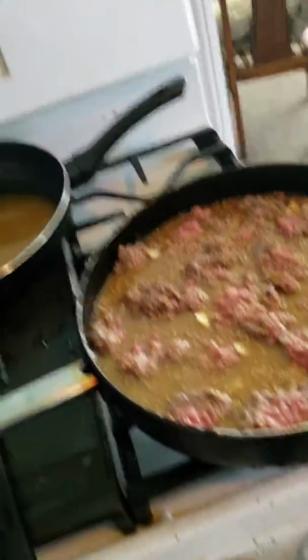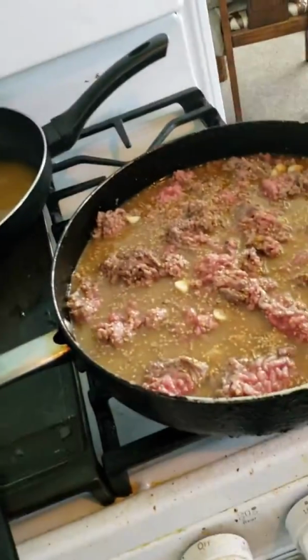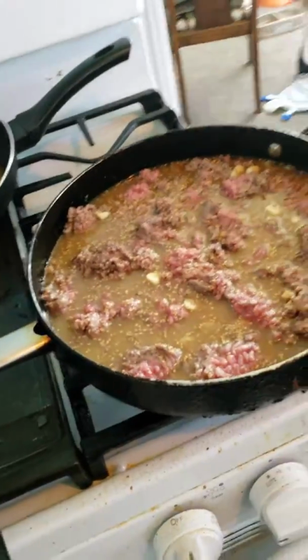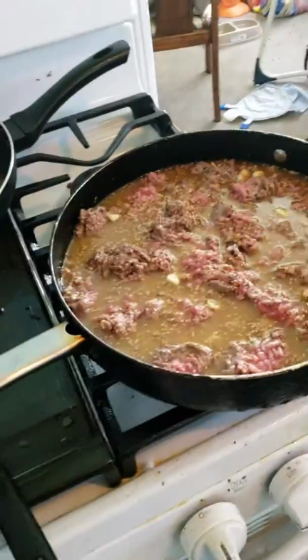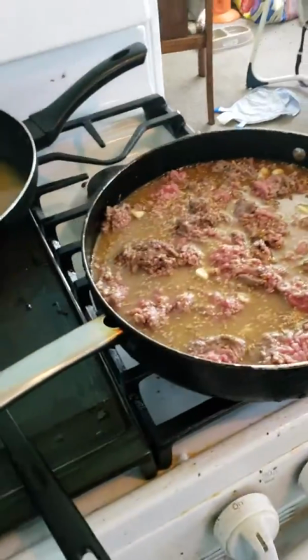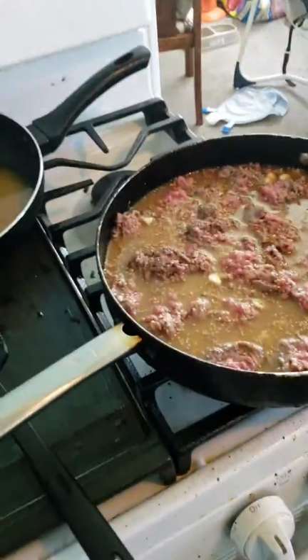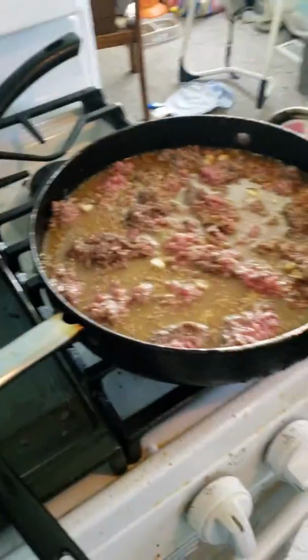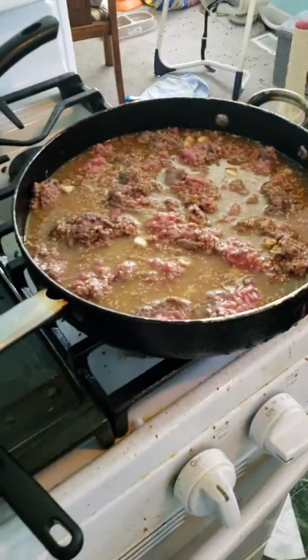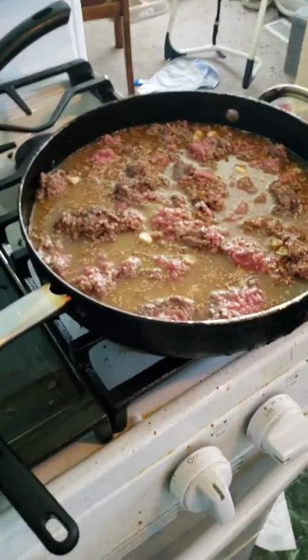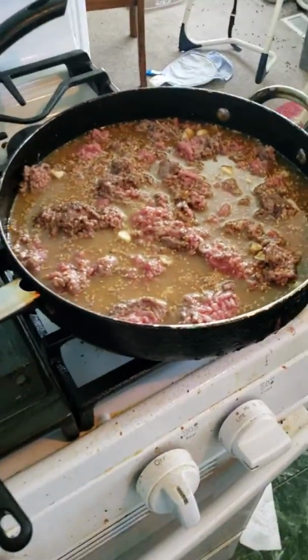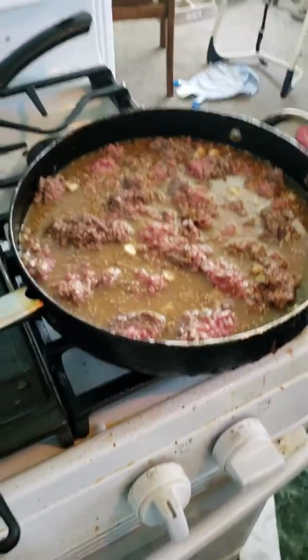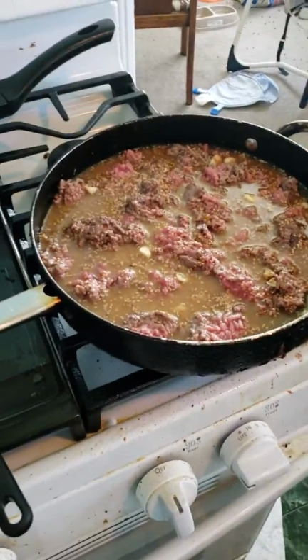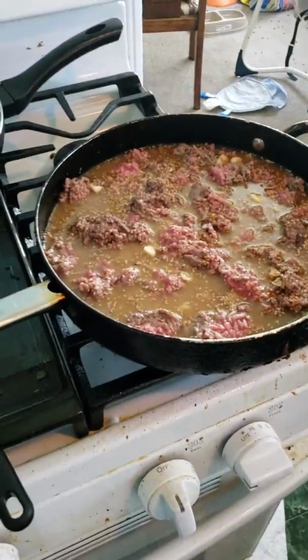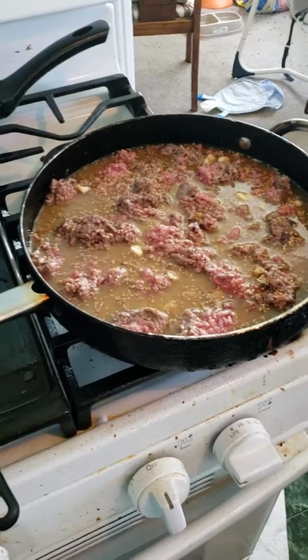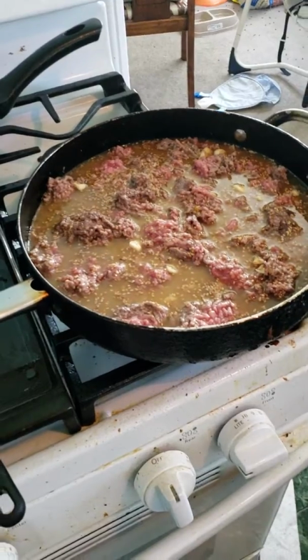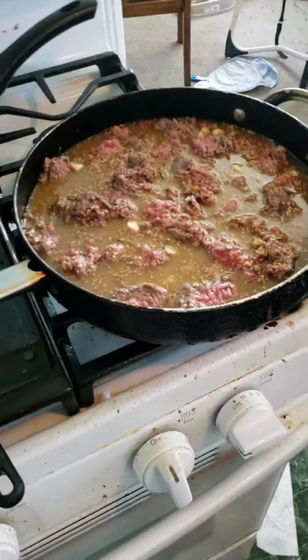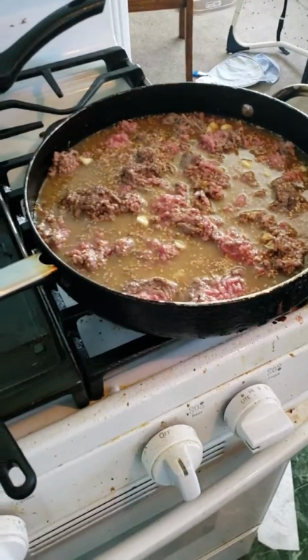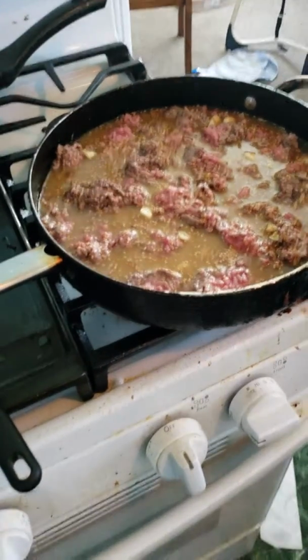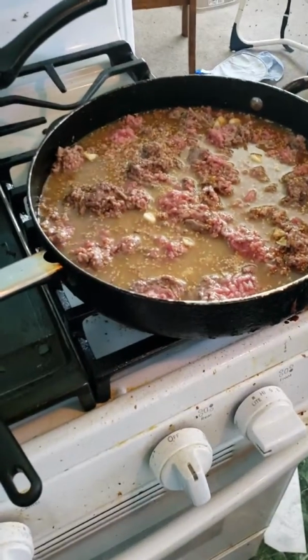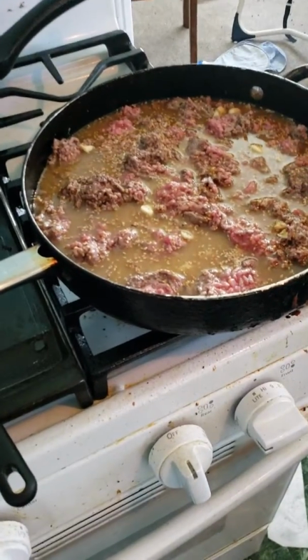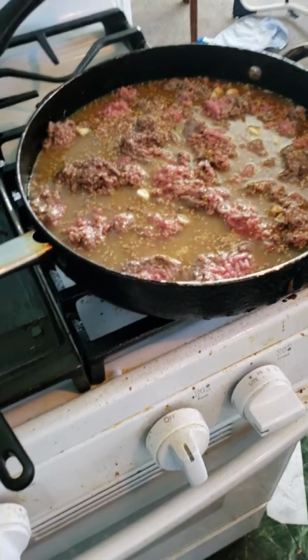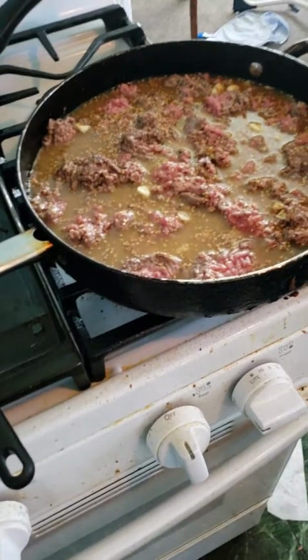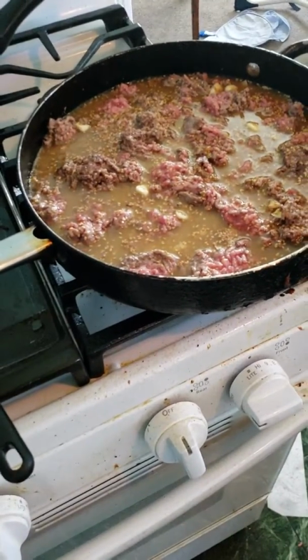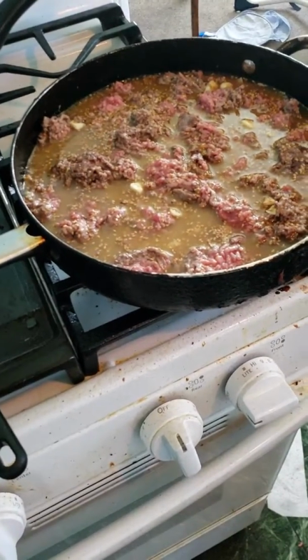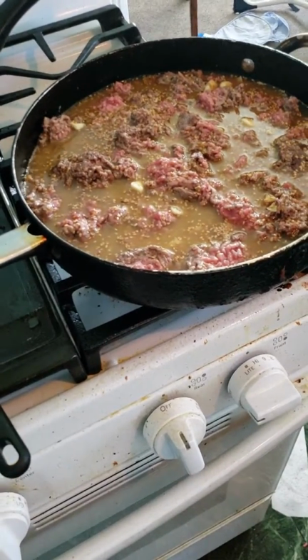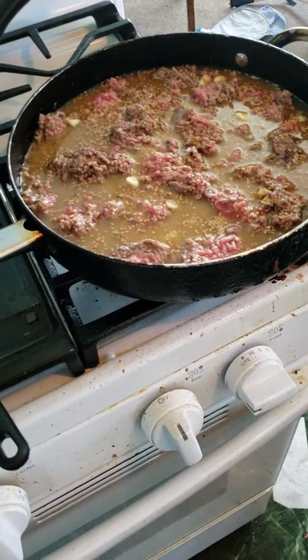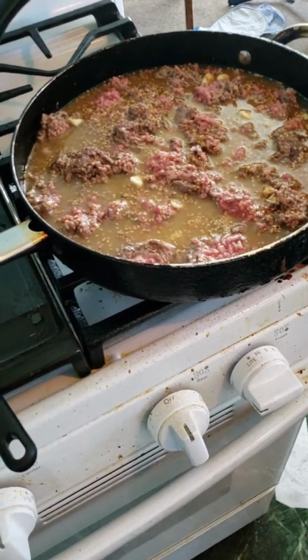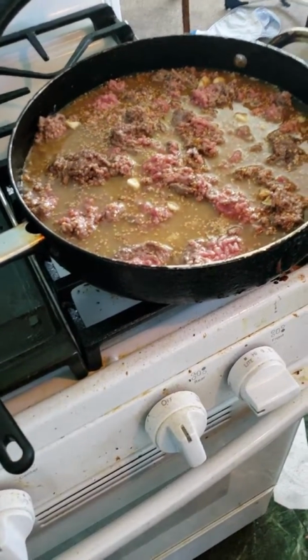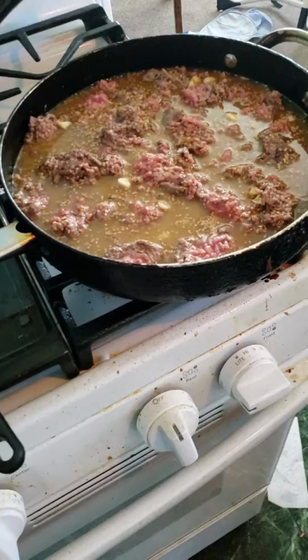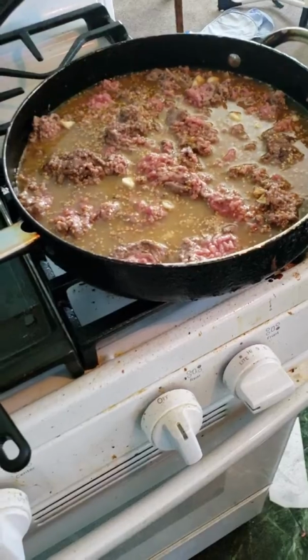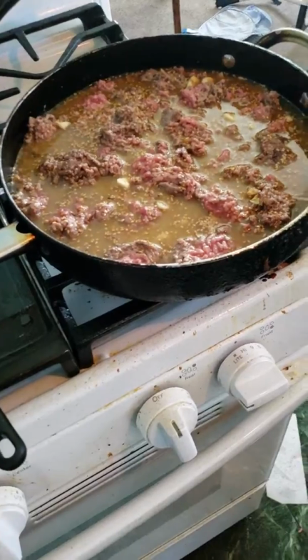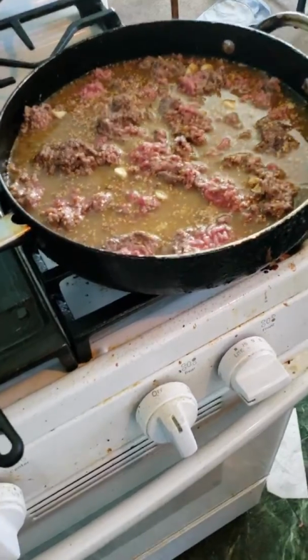Hi, this is the first video for Korean Bibimbap. This one has beef, but you can put other stuff in it — the classical one is beef.